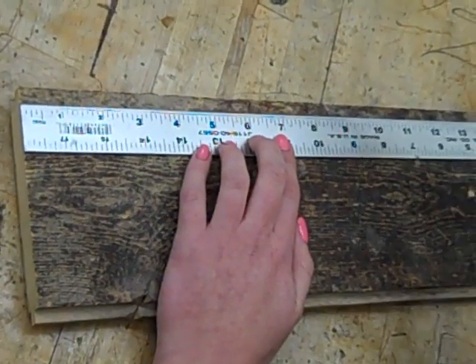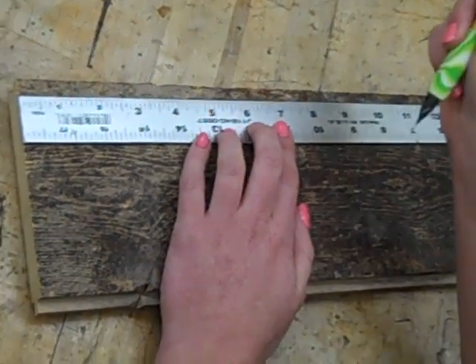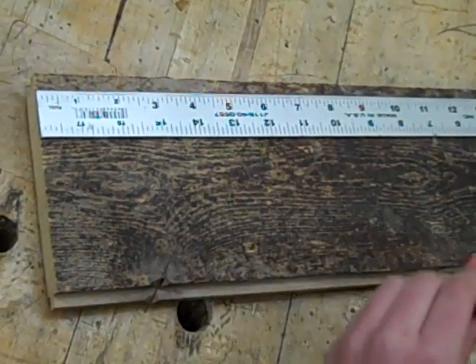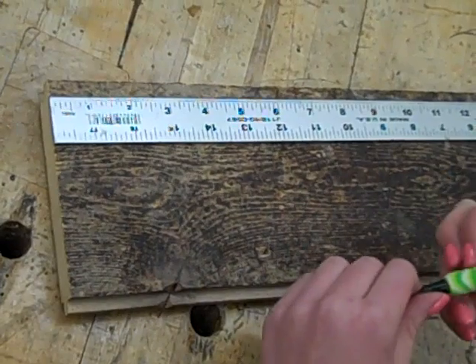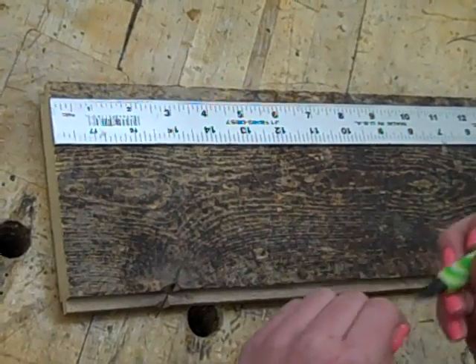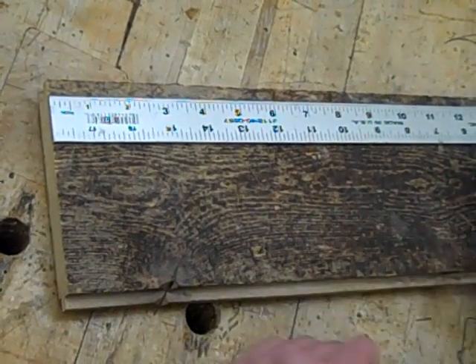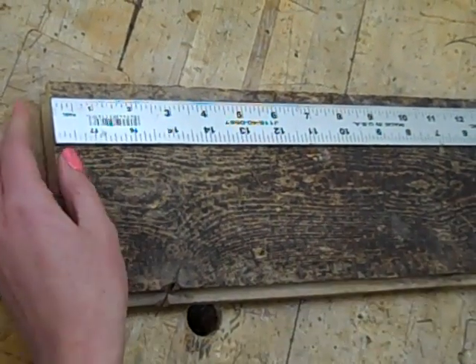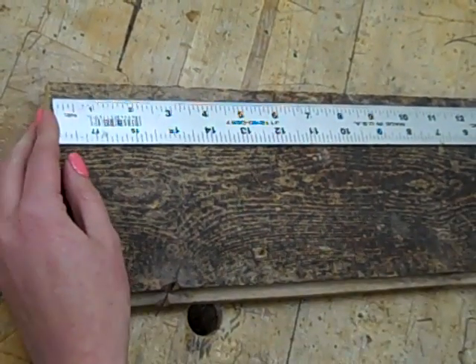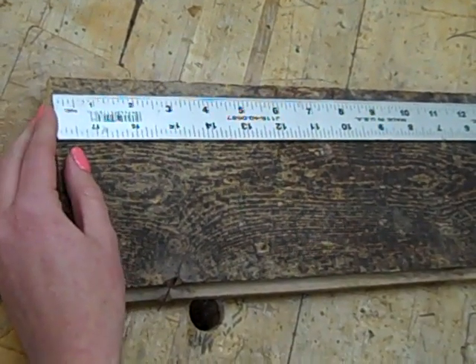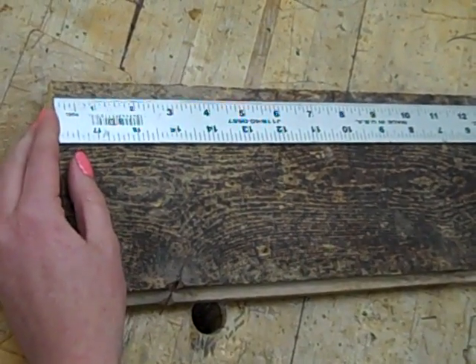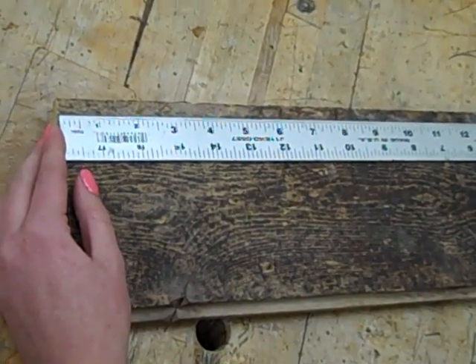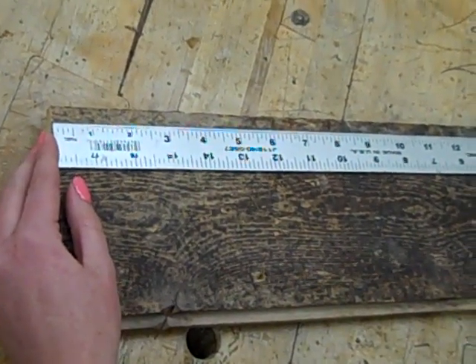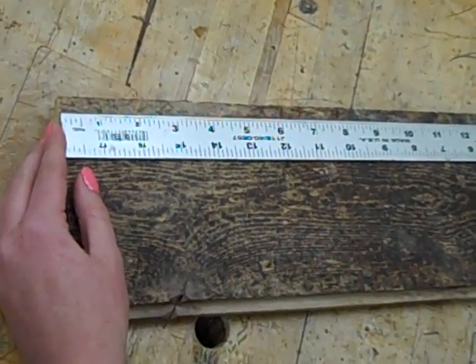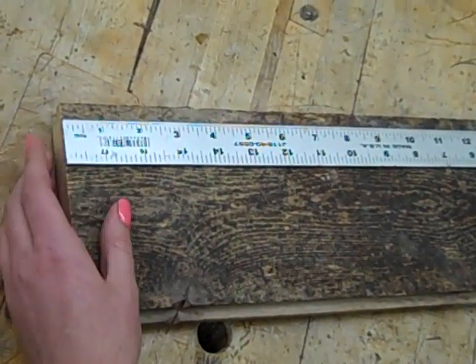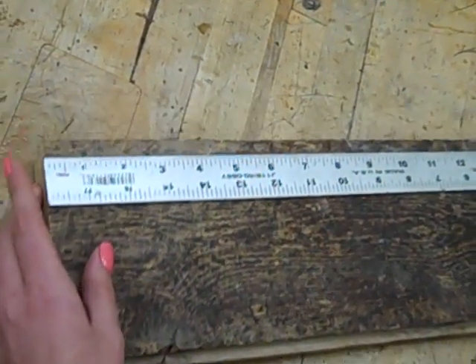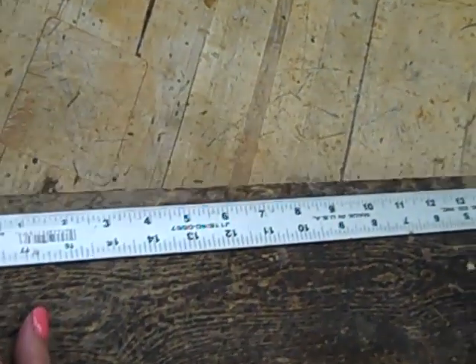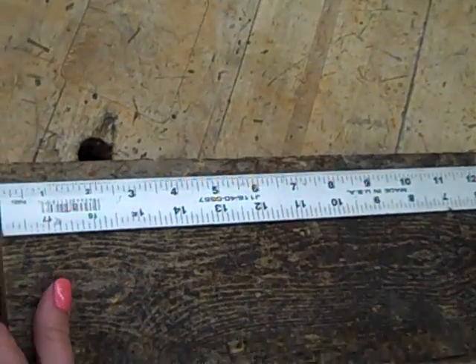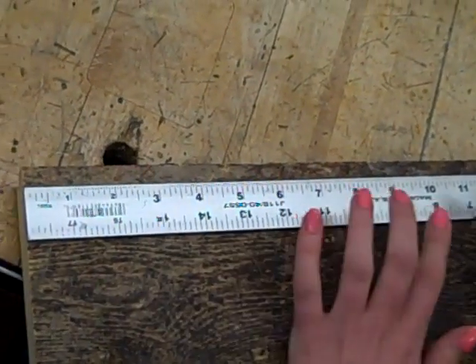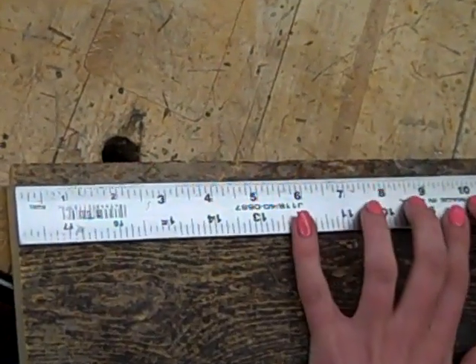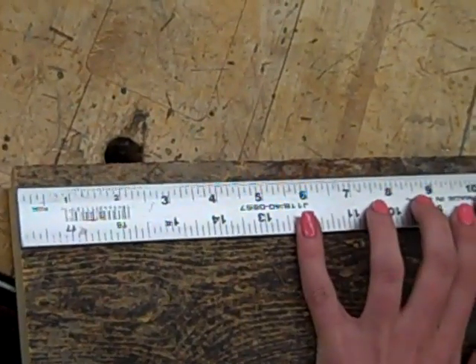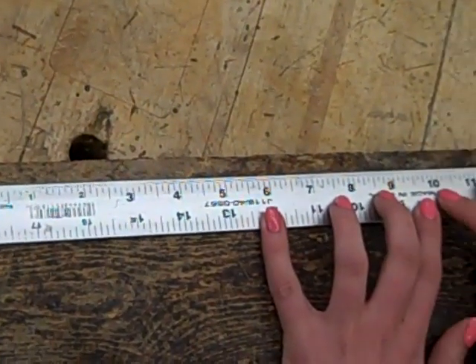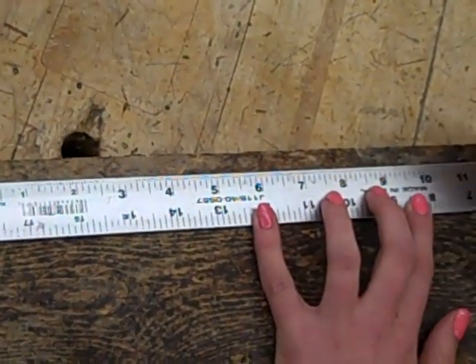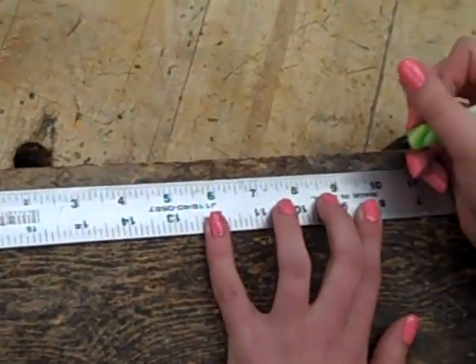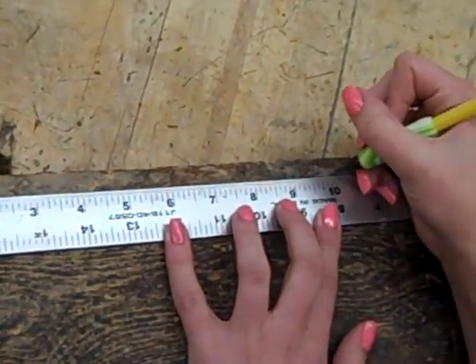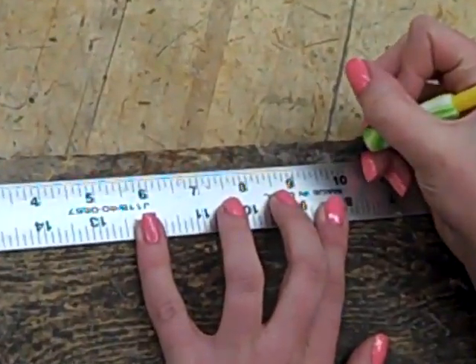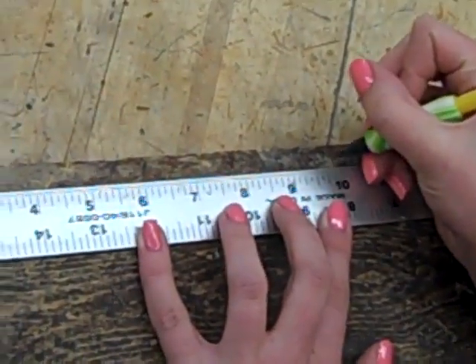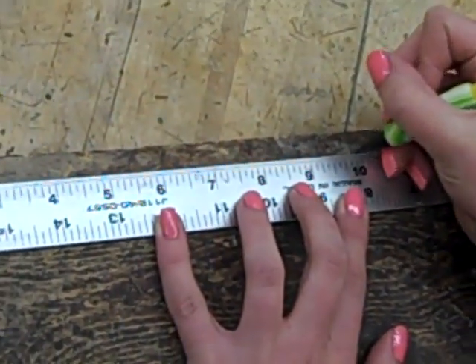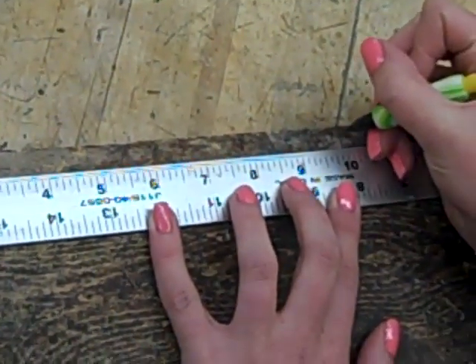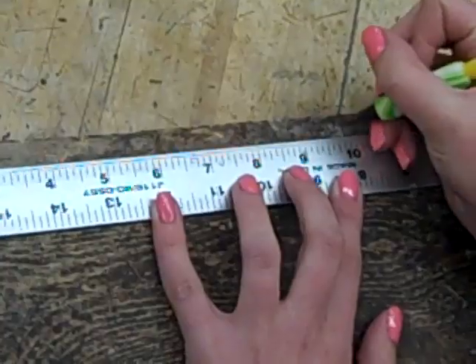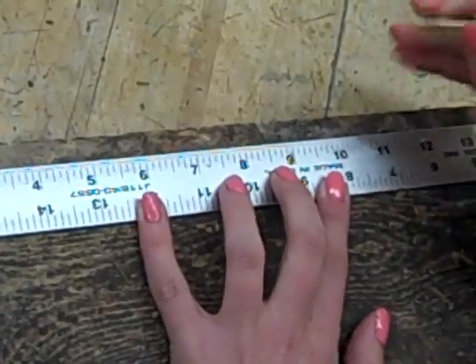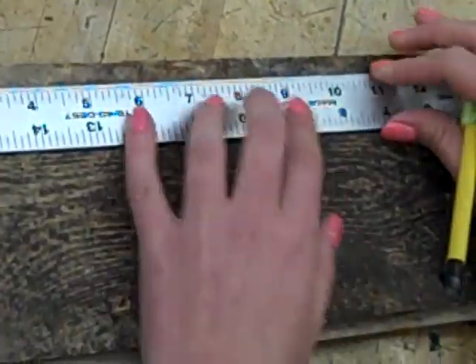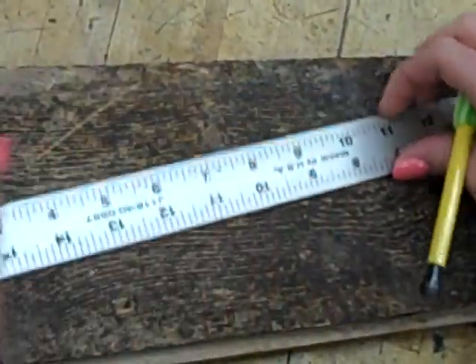We are going to be making the candle holder. First you need to start off by making all the necessary measurements. The main piece of the candle holder is going to be 10 inches long, so you need to mark that.